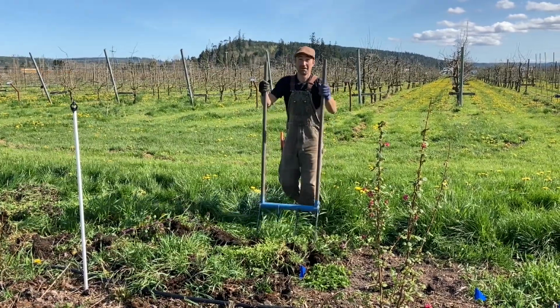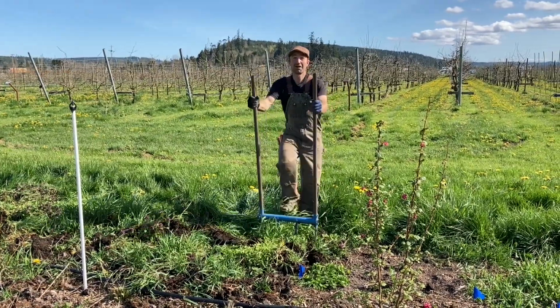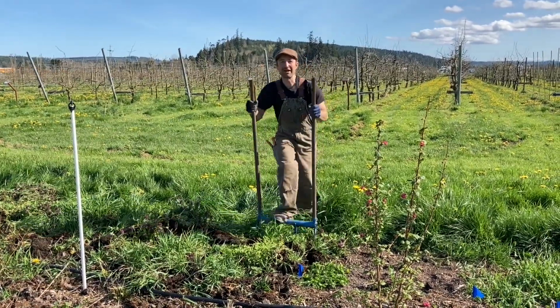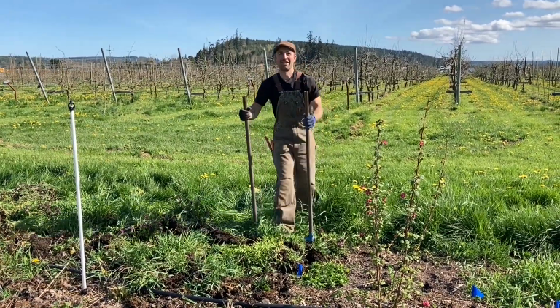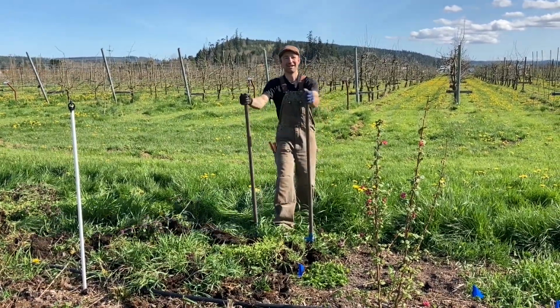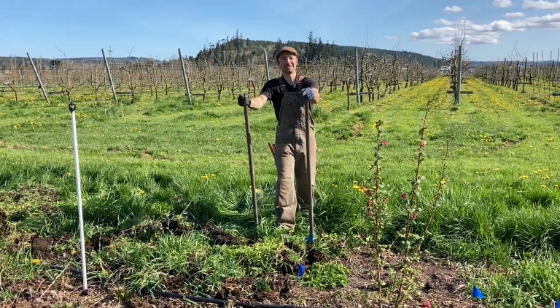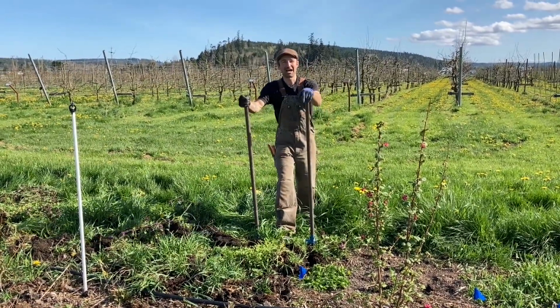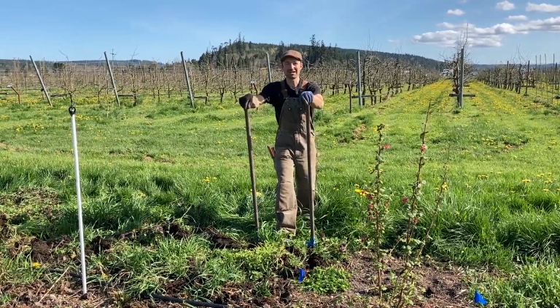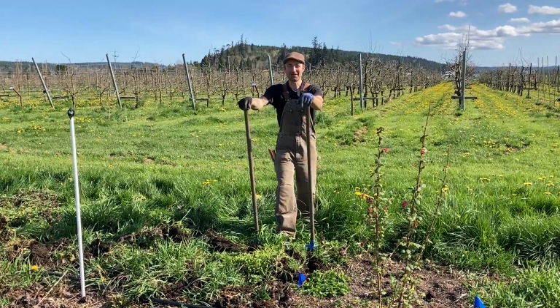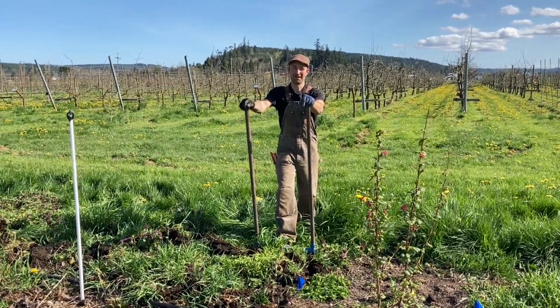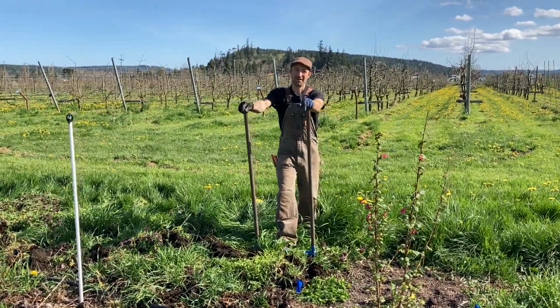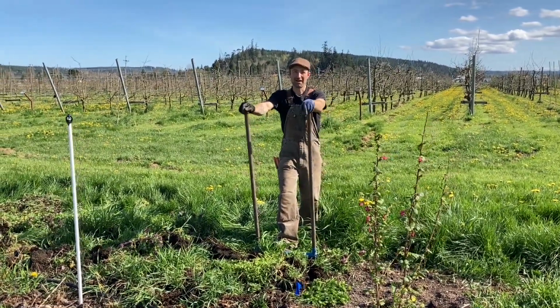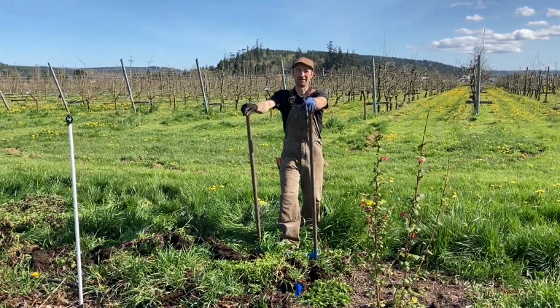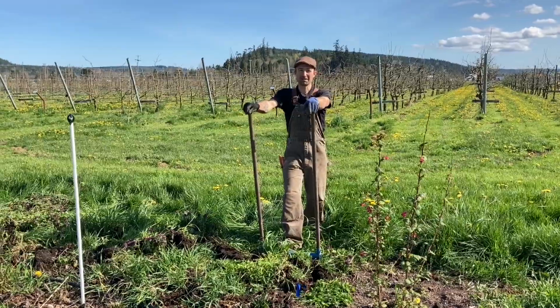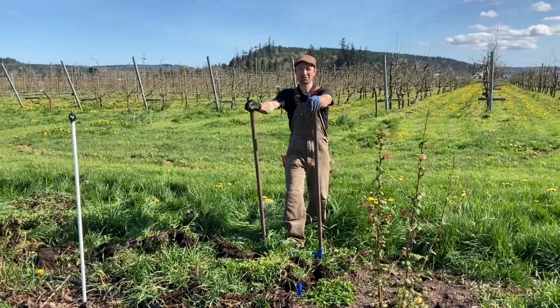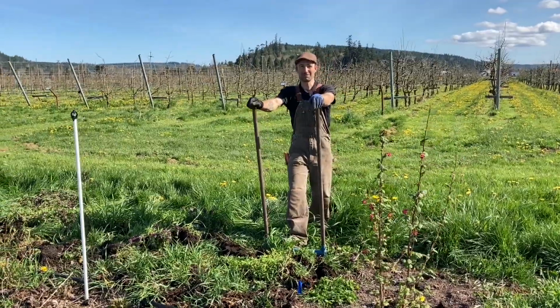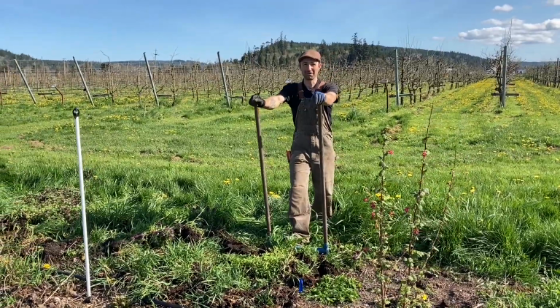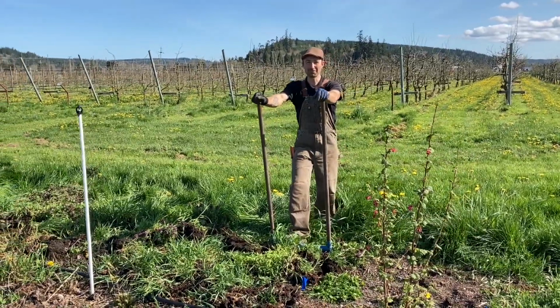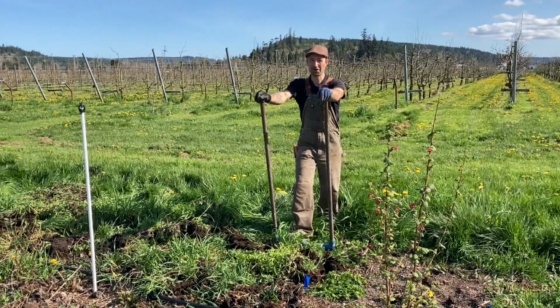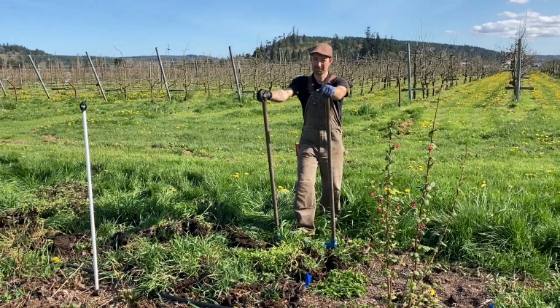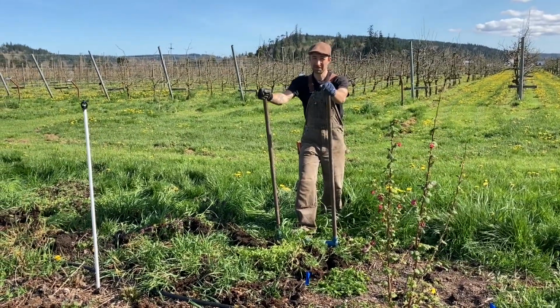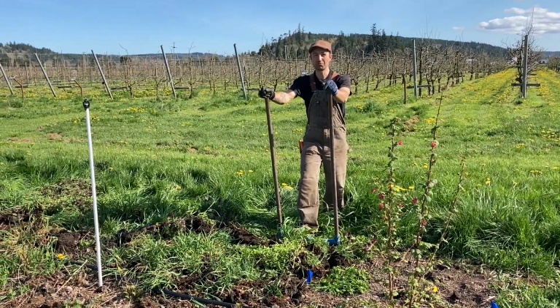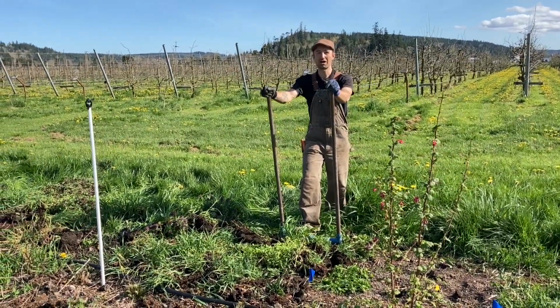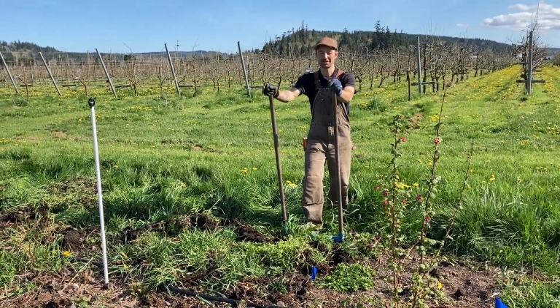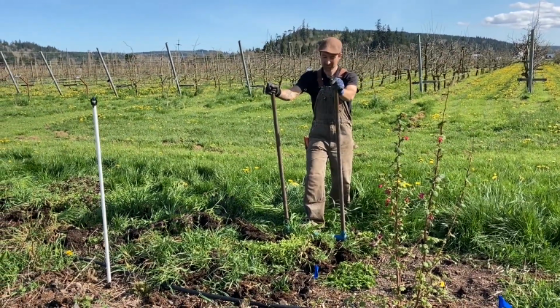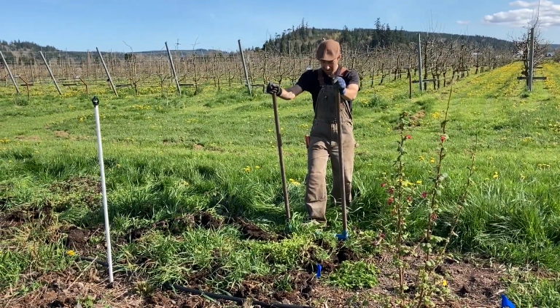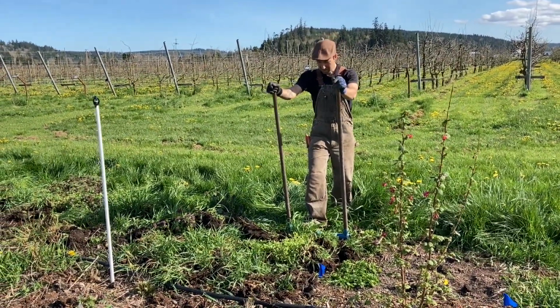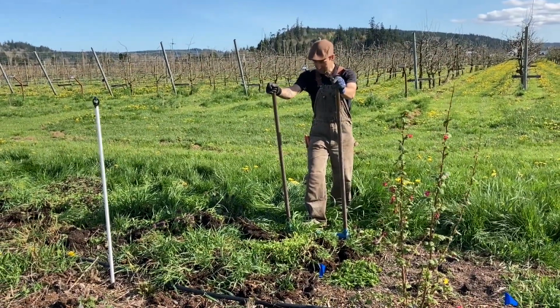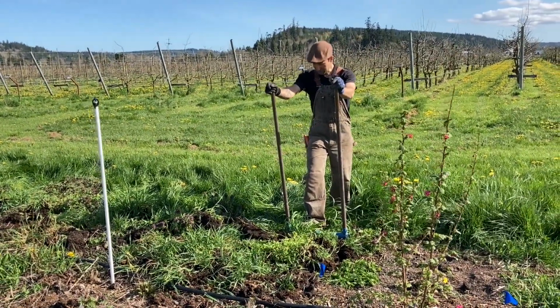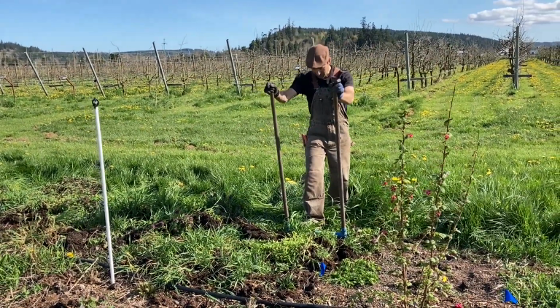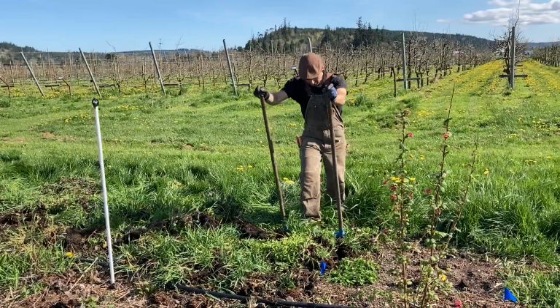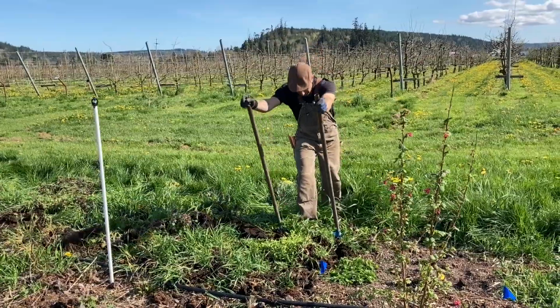Hello there! This is Ashley Kell at Friends of the Trees Botanicals Farm in Chimicum, Washington, and I'm using my favorite tool here.